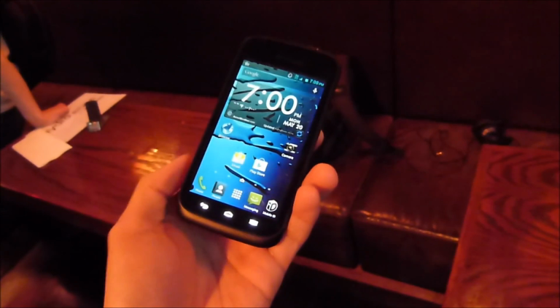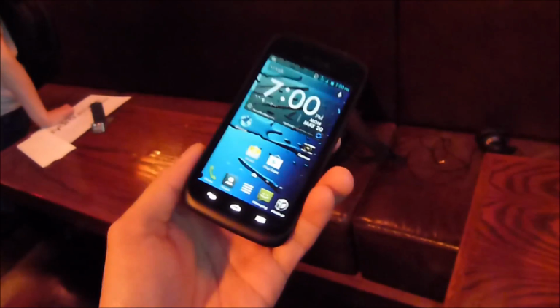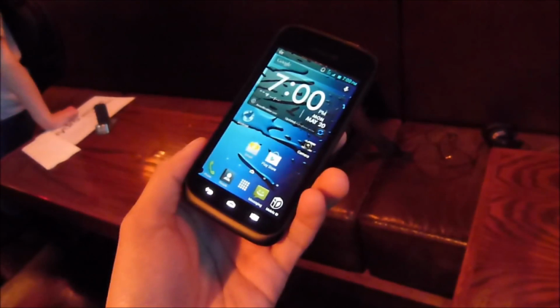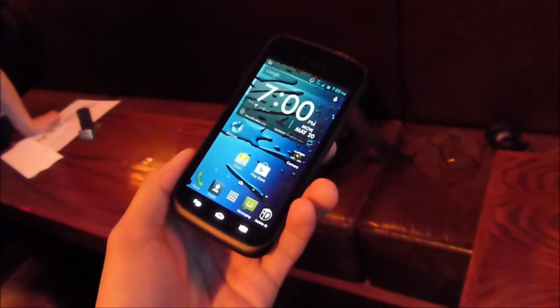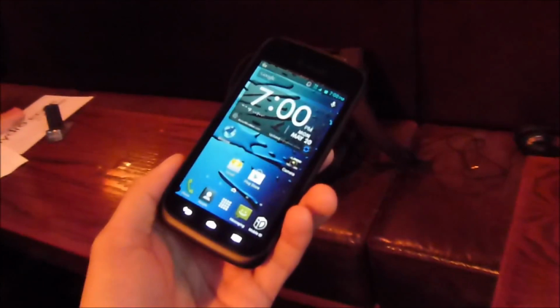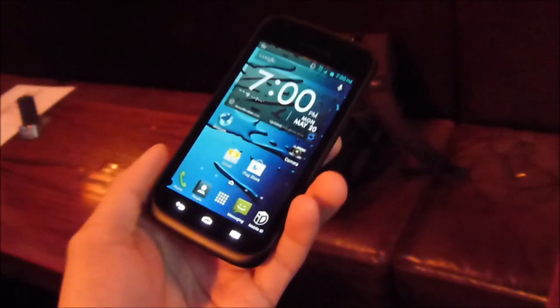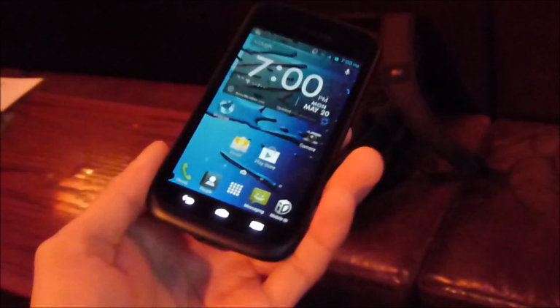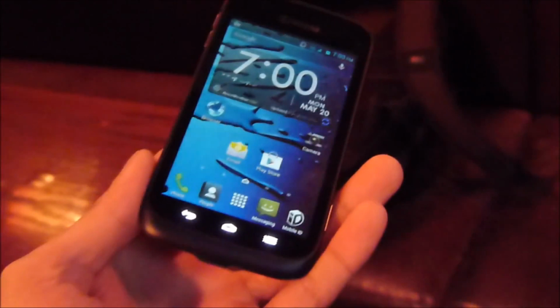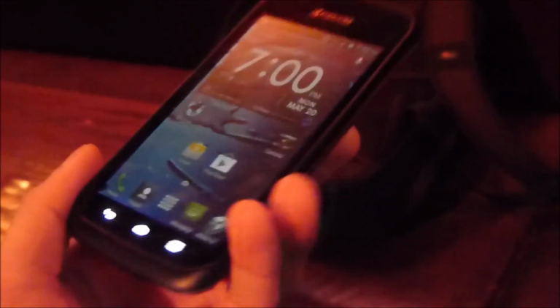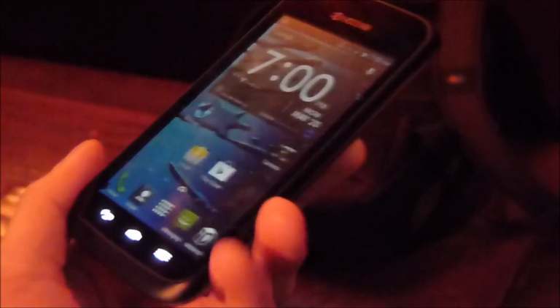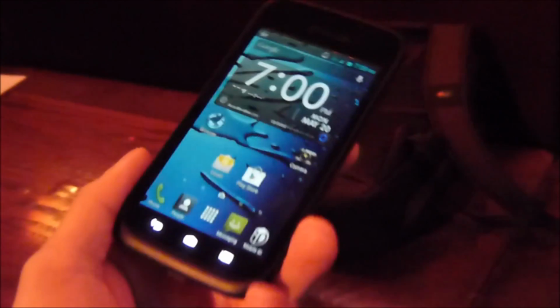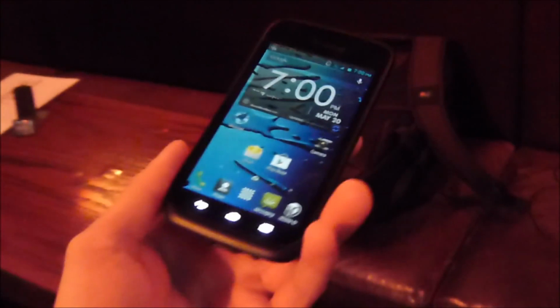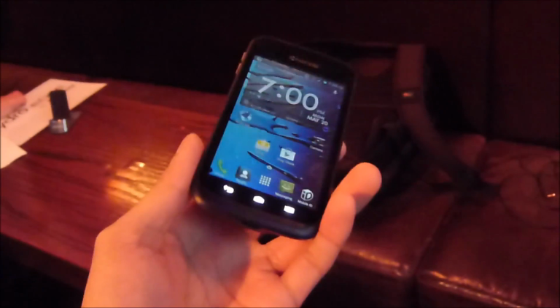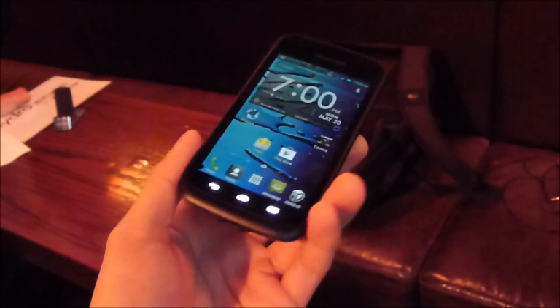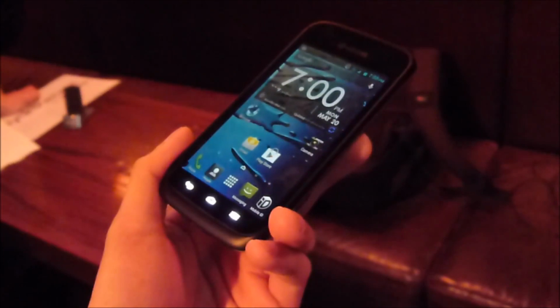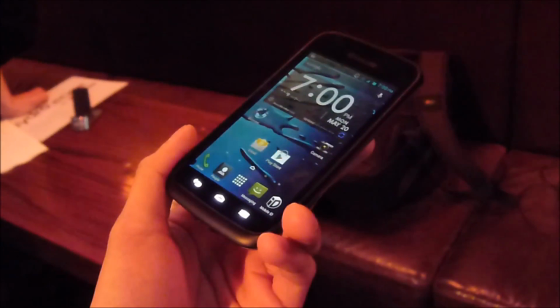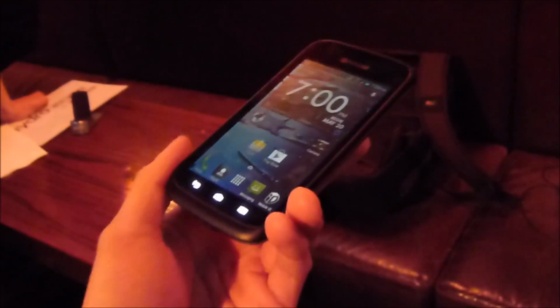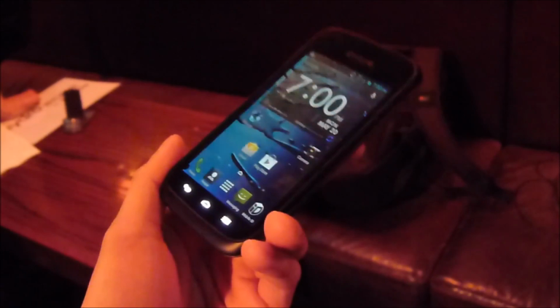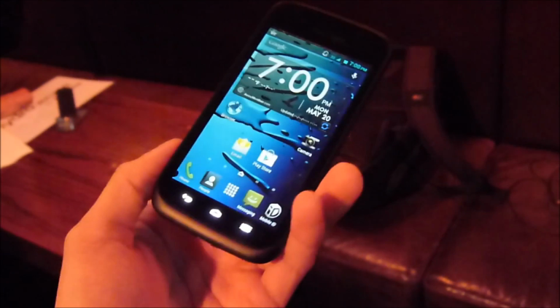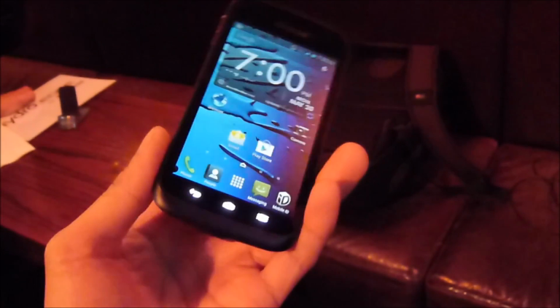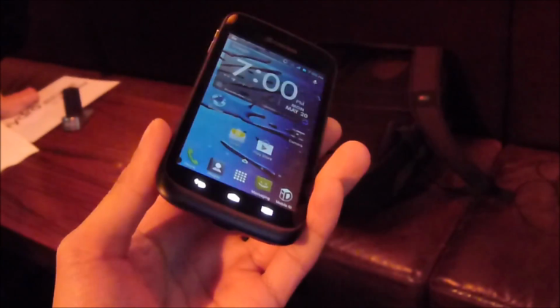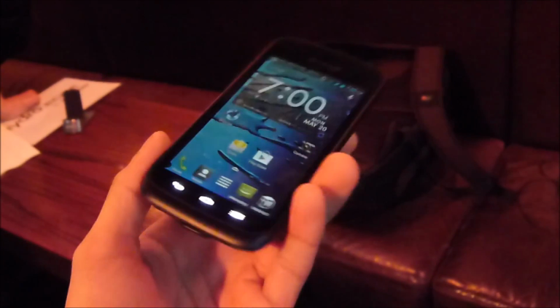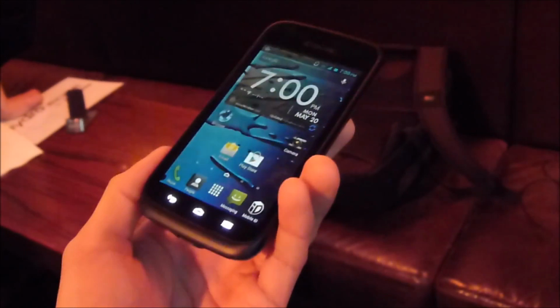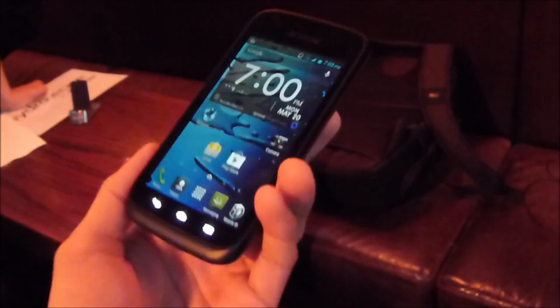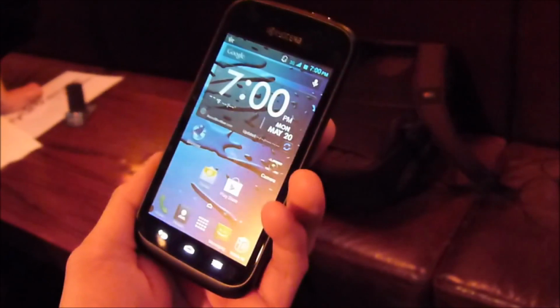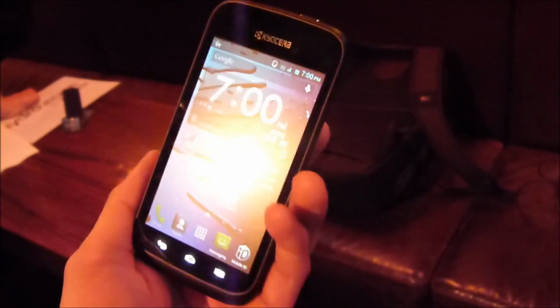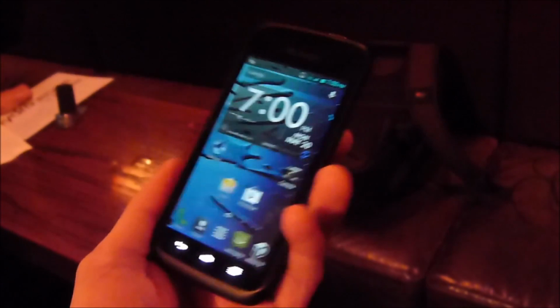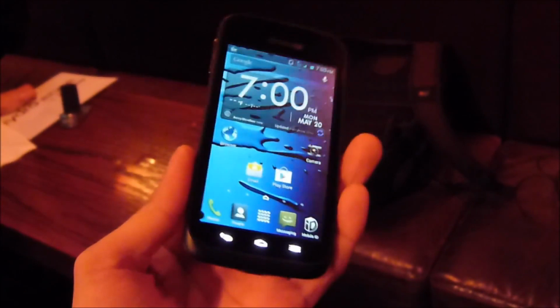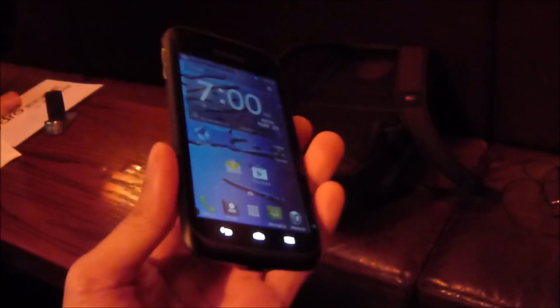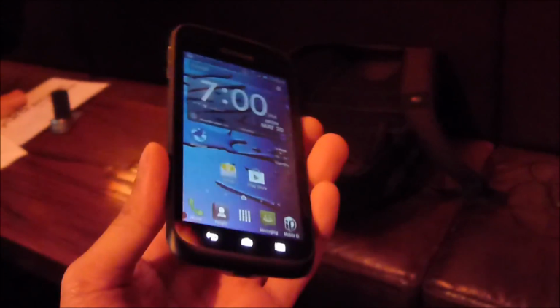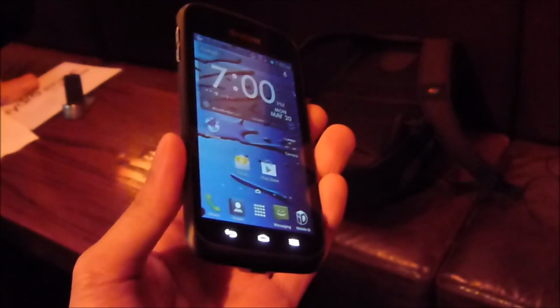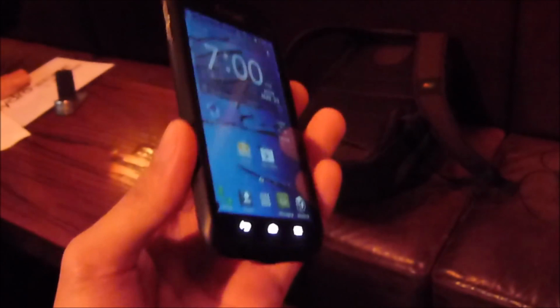Hey guys, John B here from BoneReno. Right now I'm taking a hands-on look at the Kyocera Hydro Edge. It's a device coming out for Sprint very shortly and it's a rugged type of Android-powered smartphone.